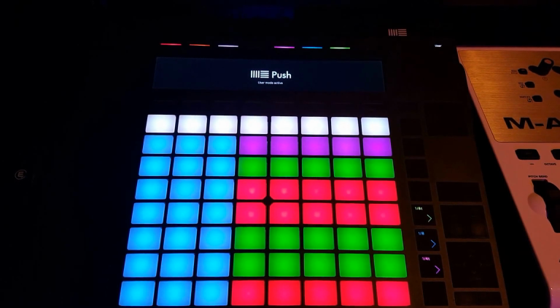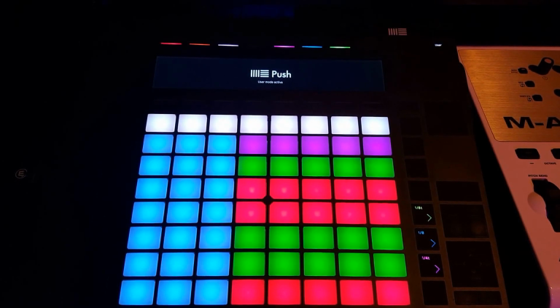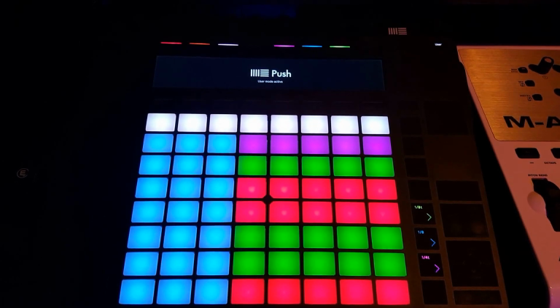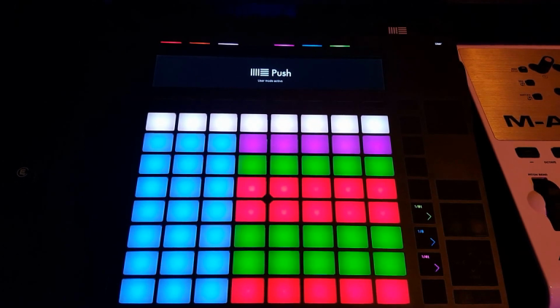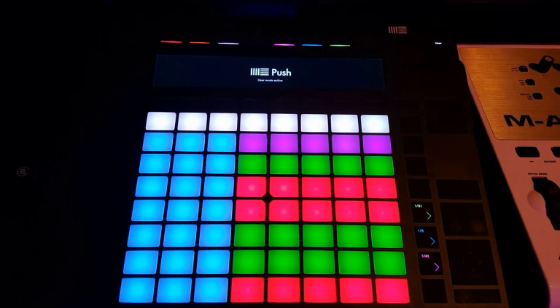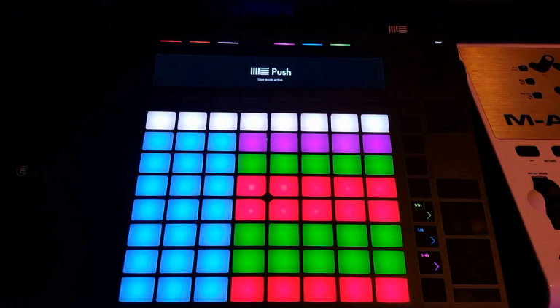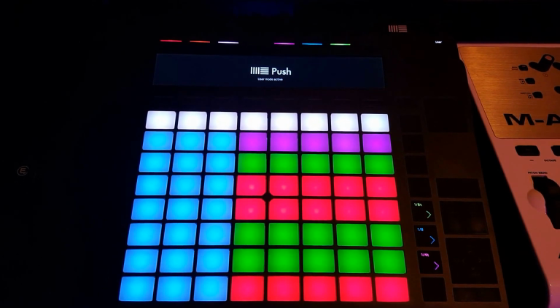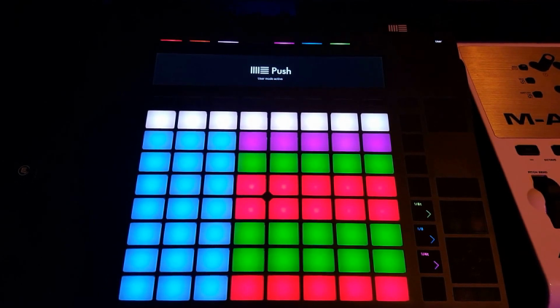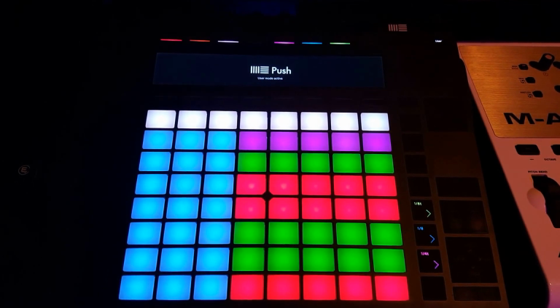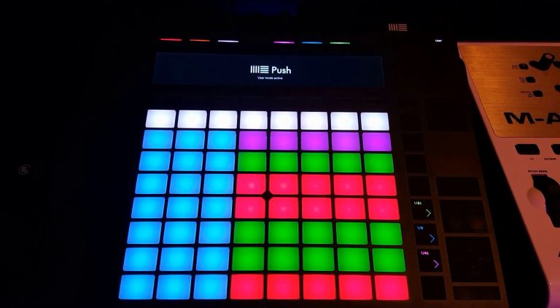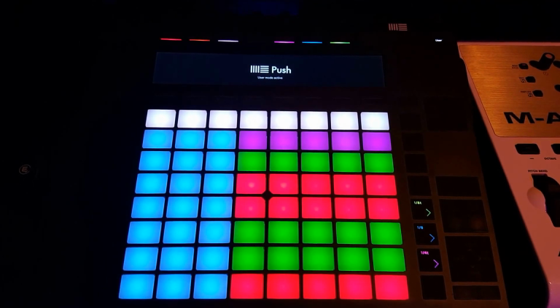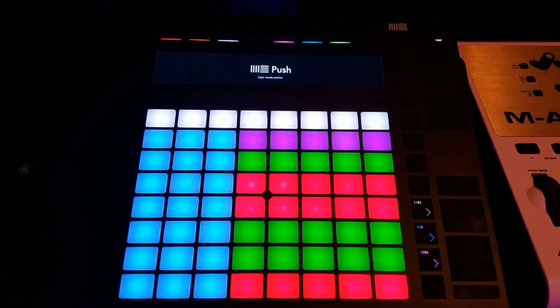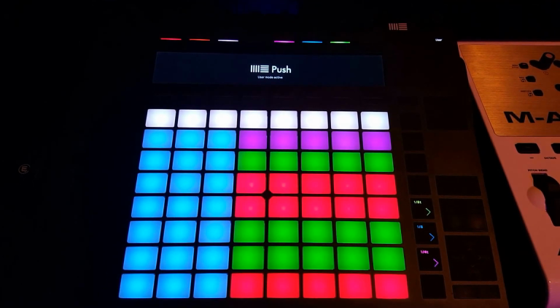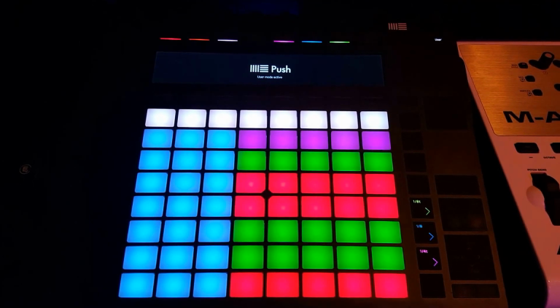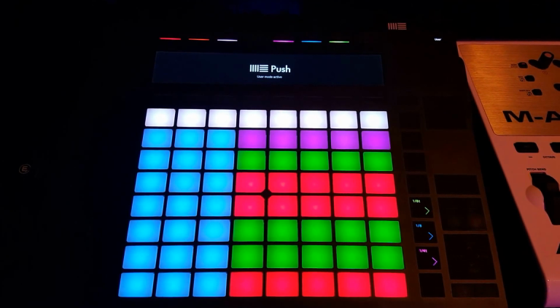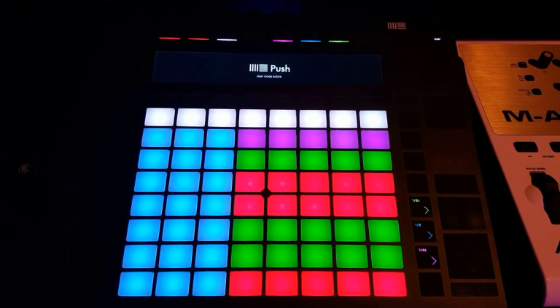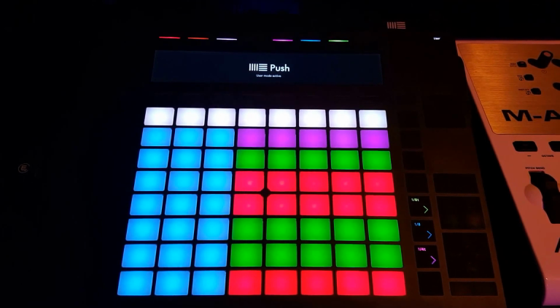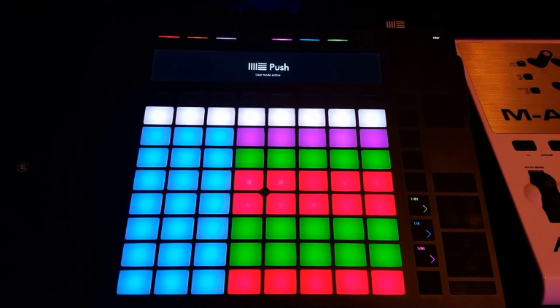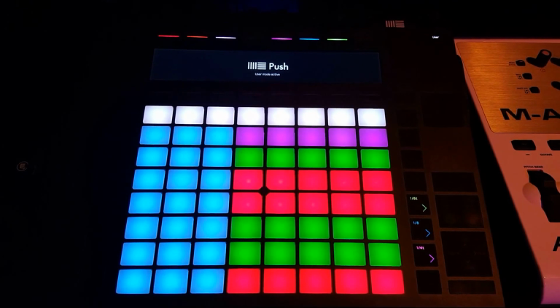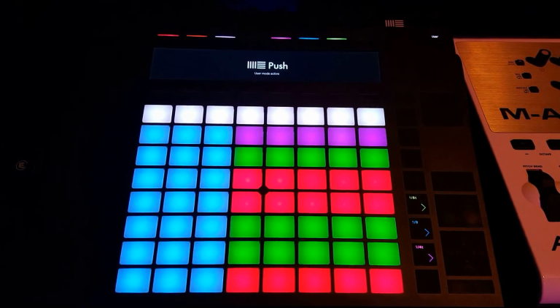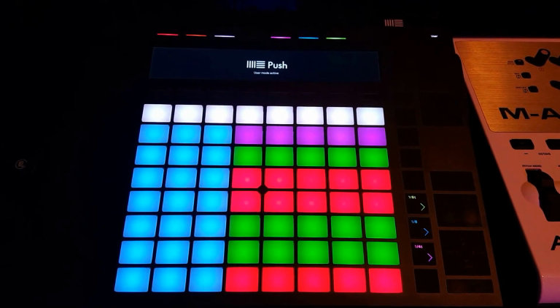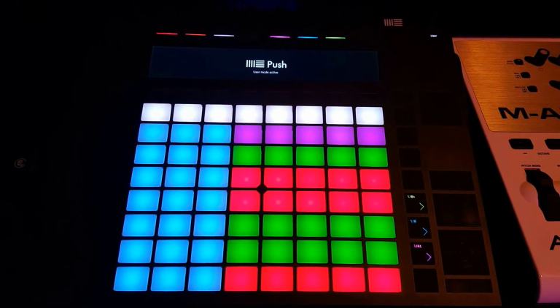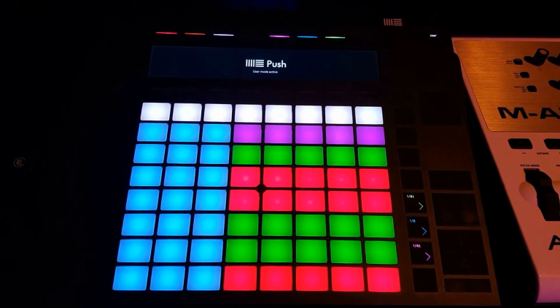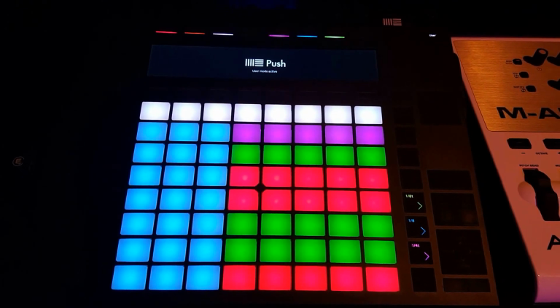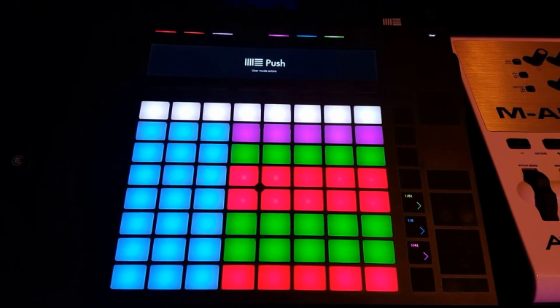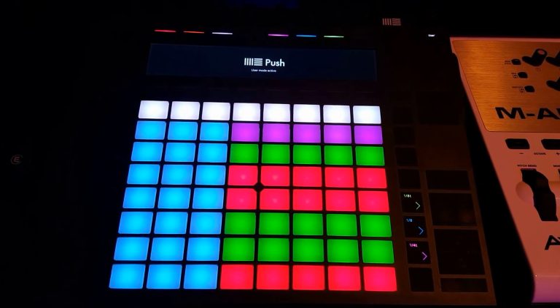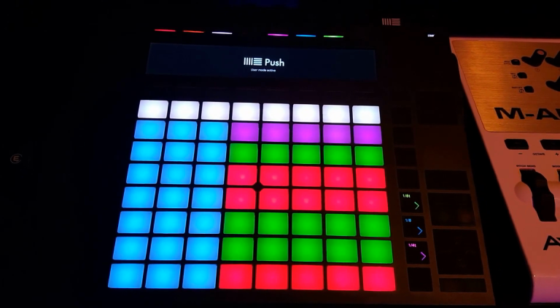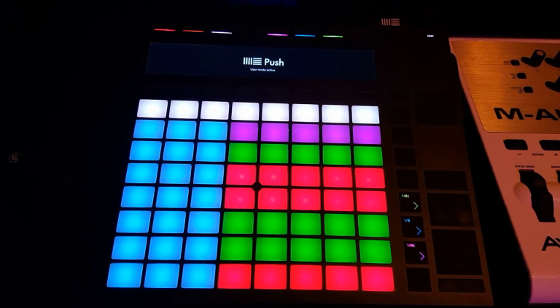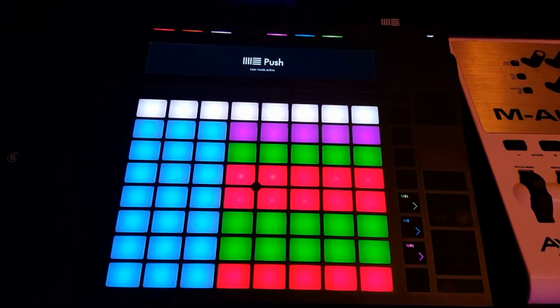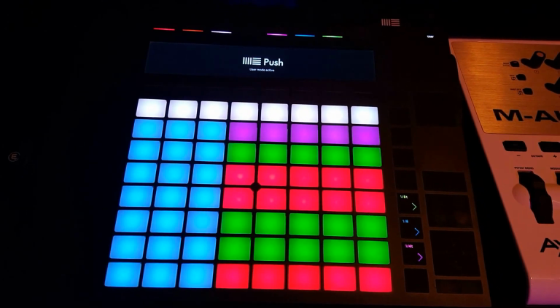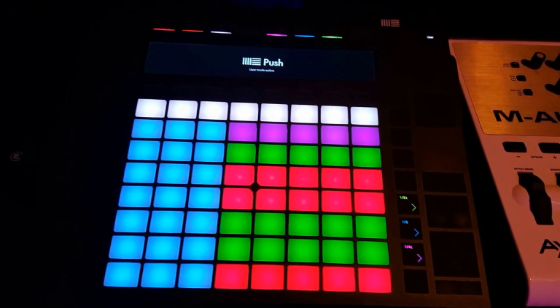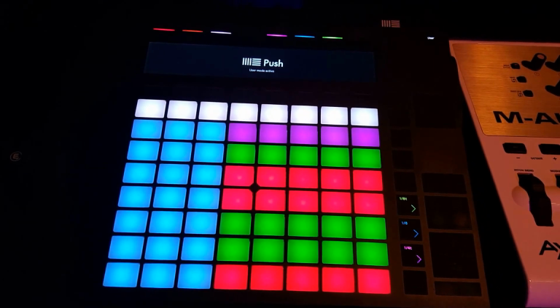Hey everybody, Benjamin Soma here. I want to show you how to play seventh and ninth chords on the chord player. It's actually quite easy.